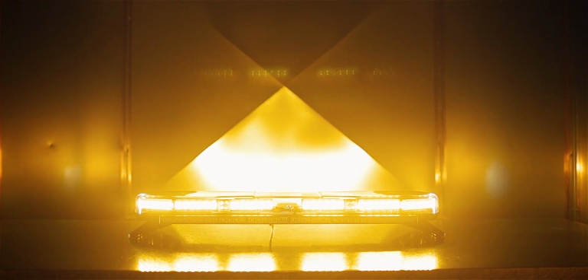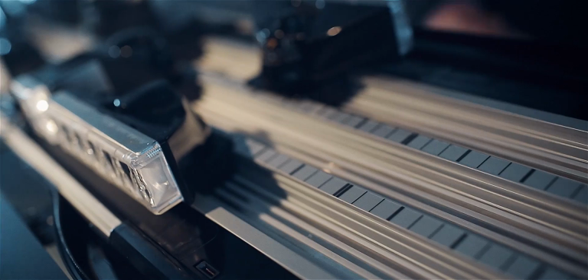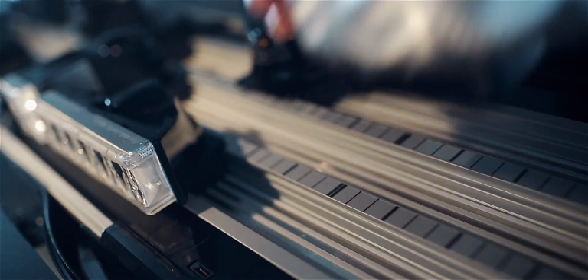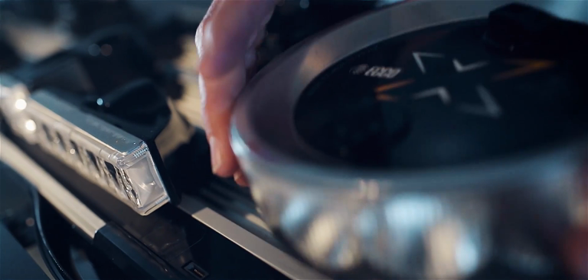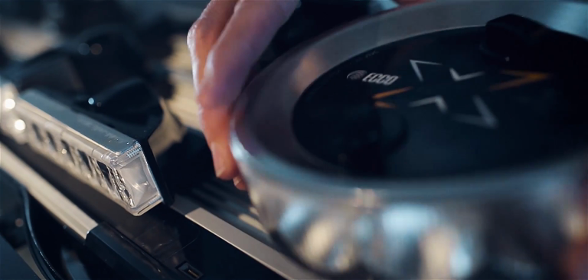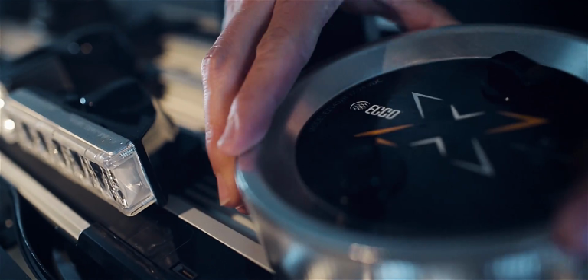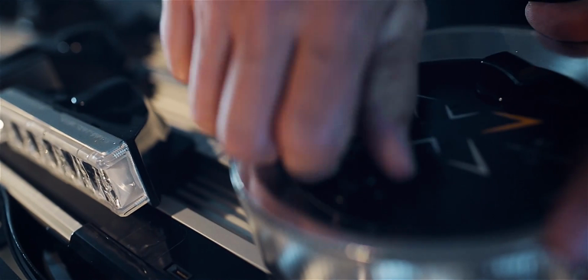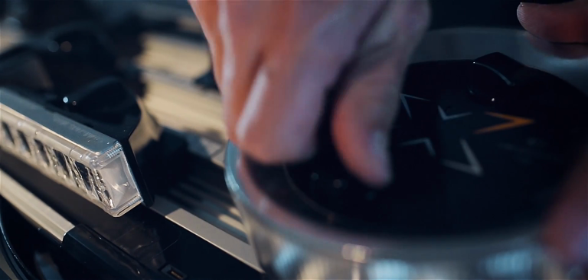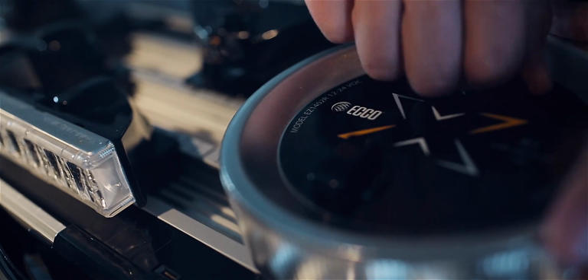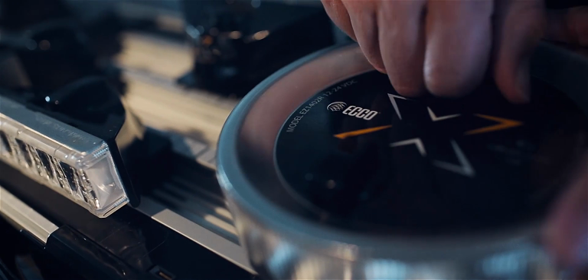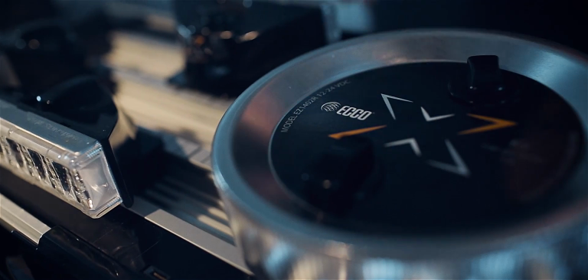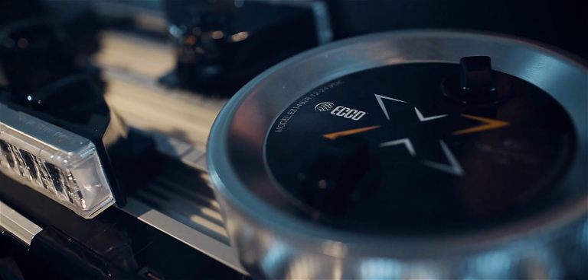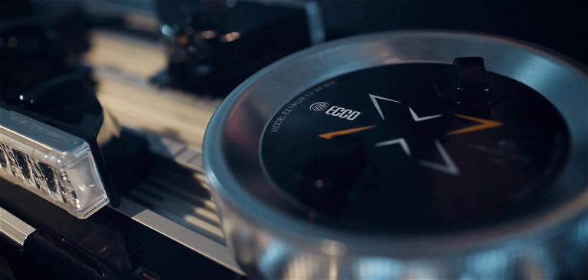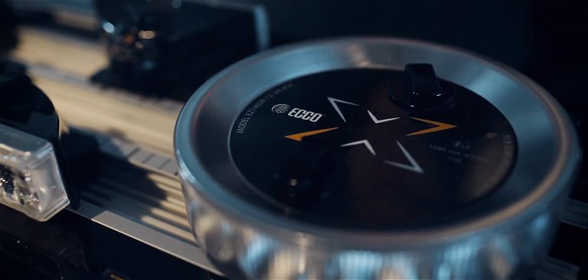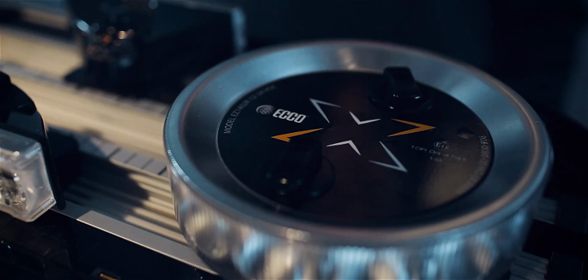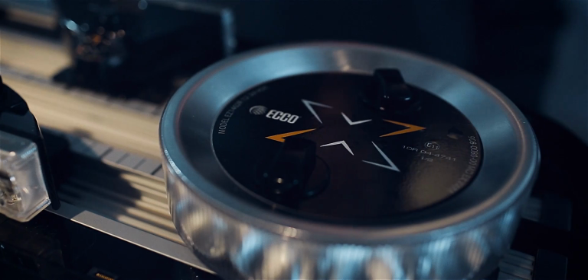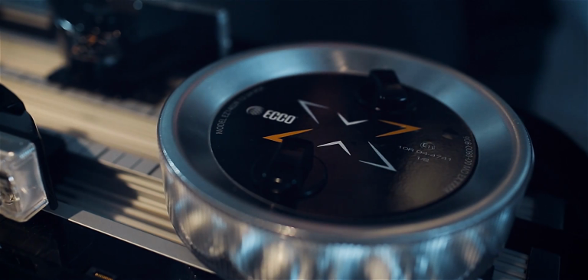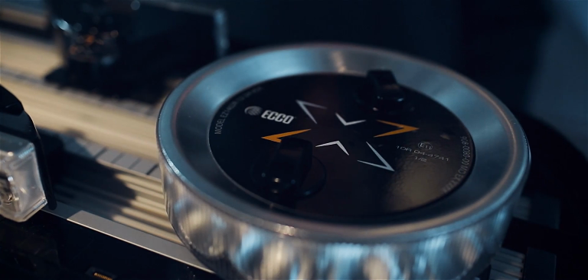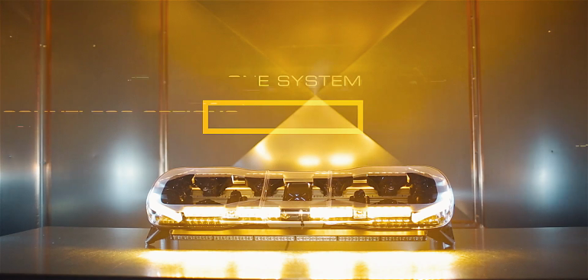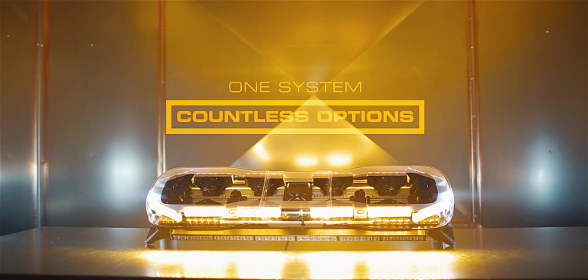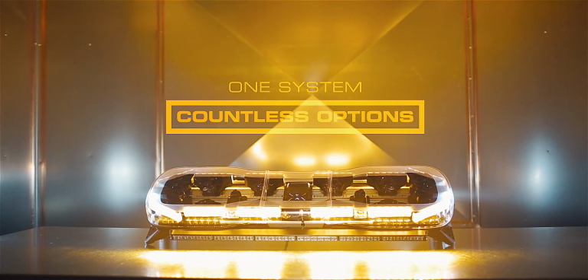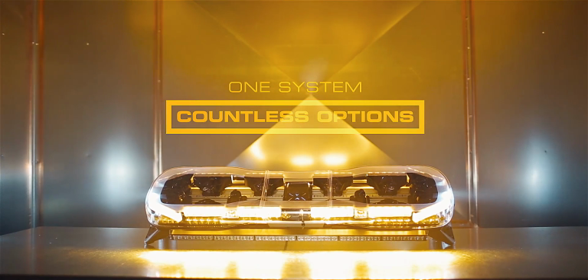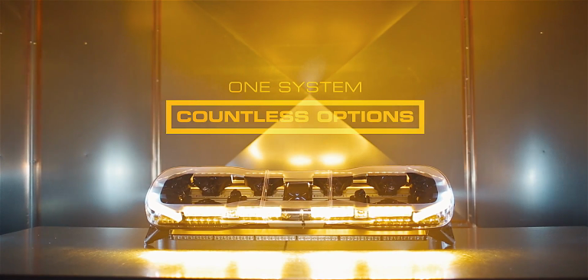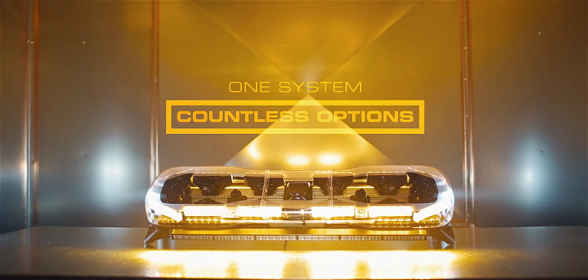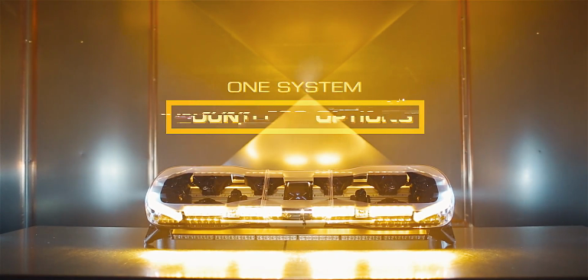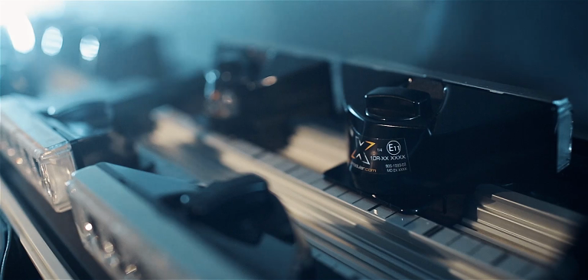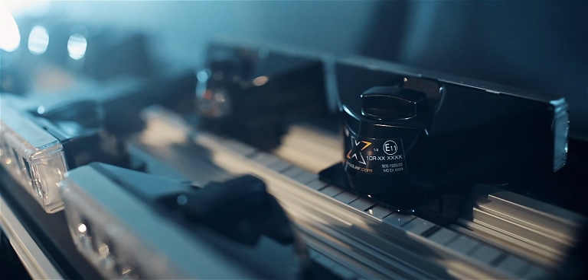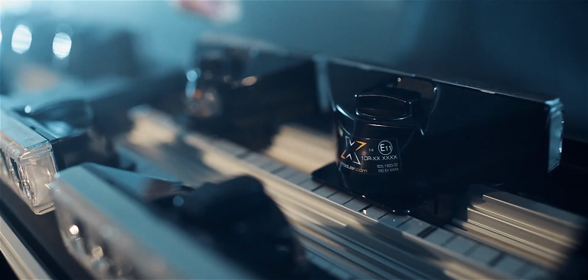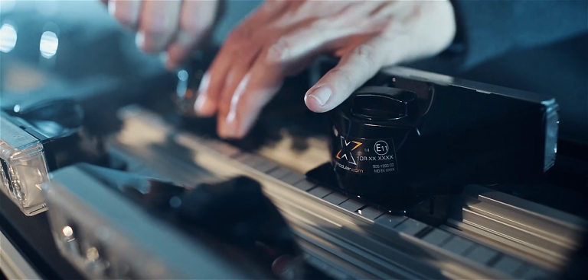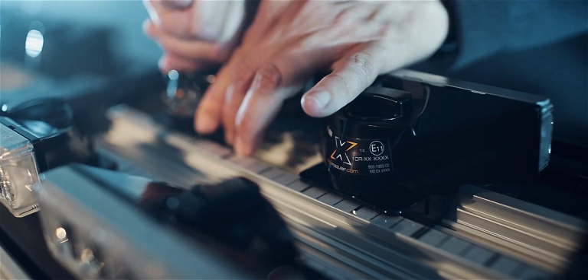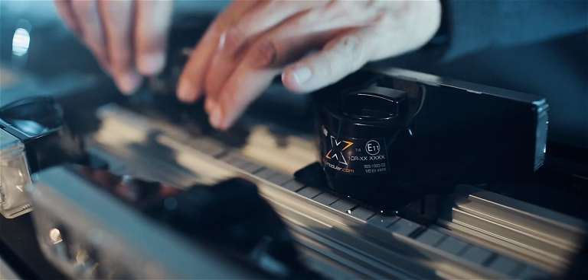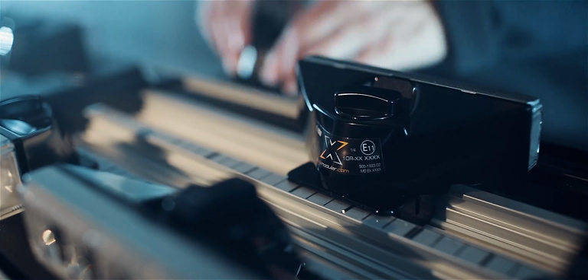Mission-specific drop-lock warning and auxiliary modules require no tools, speeding up every Axios build and allowing easy reconfiguration and upgrades.